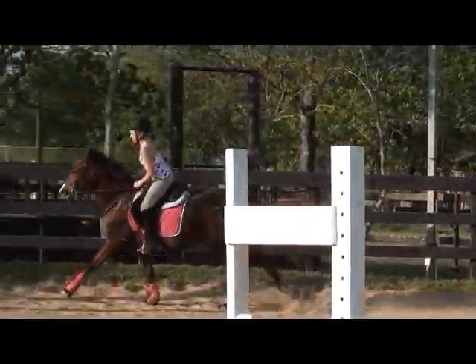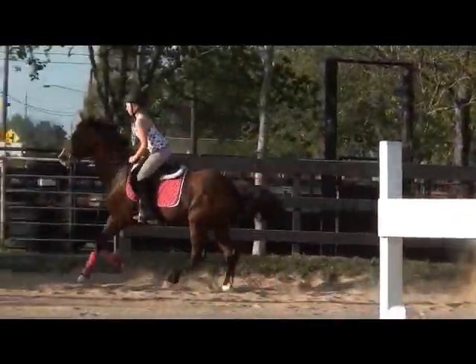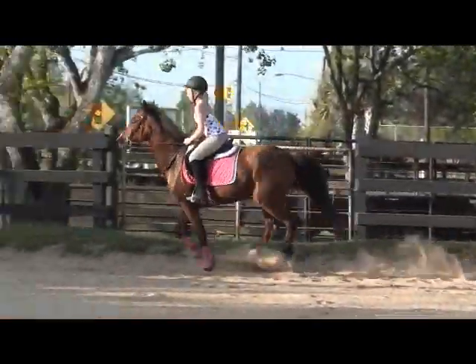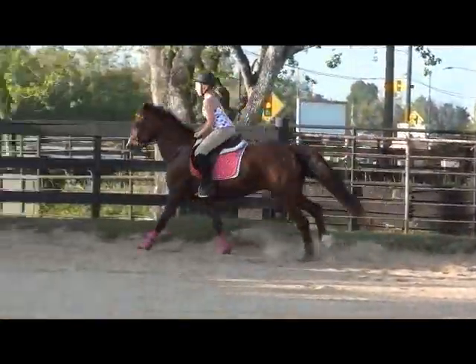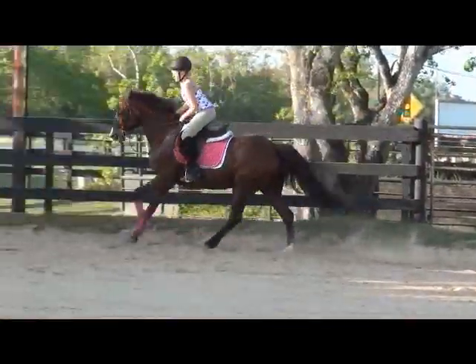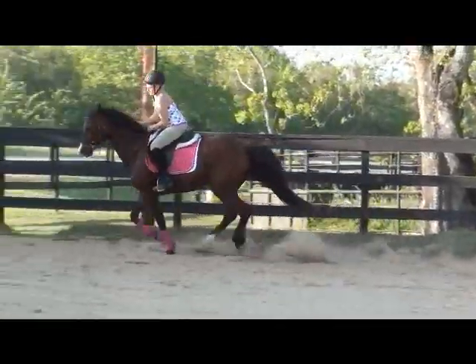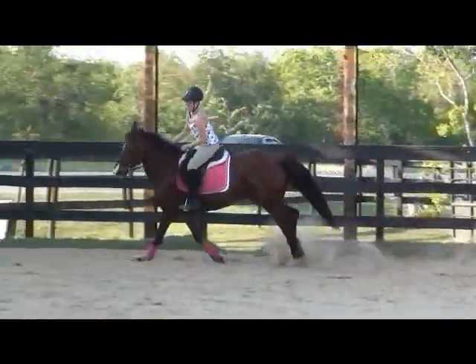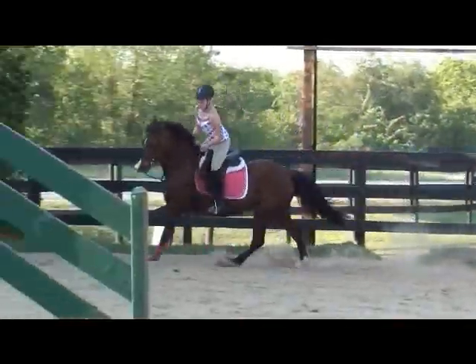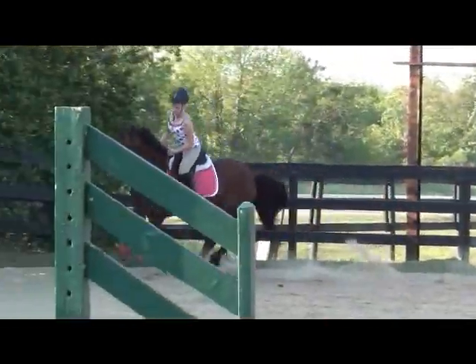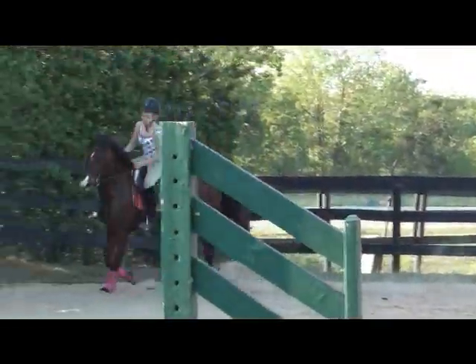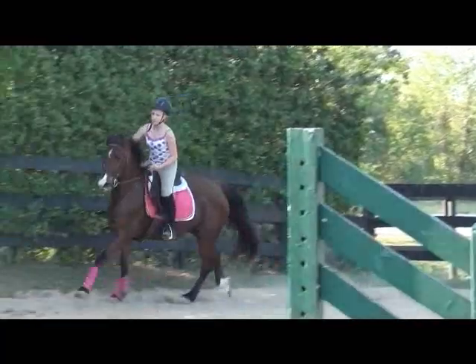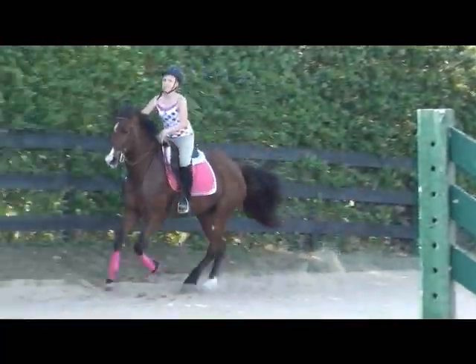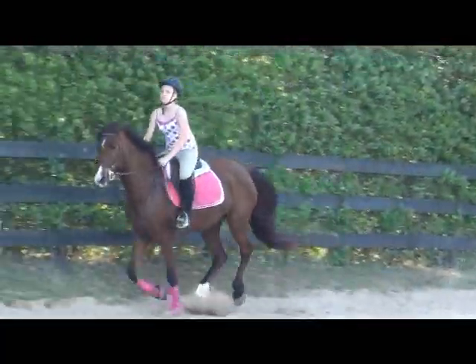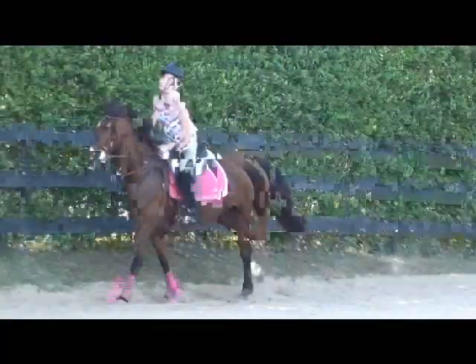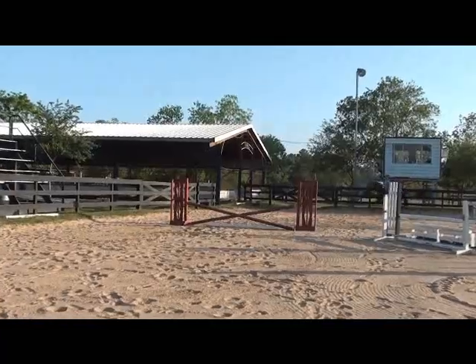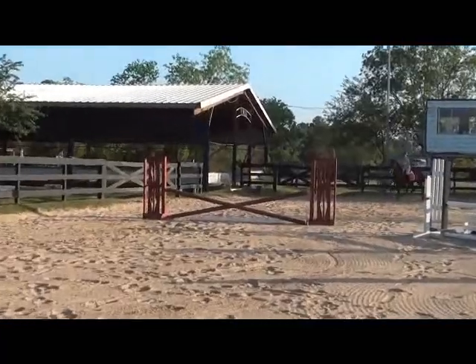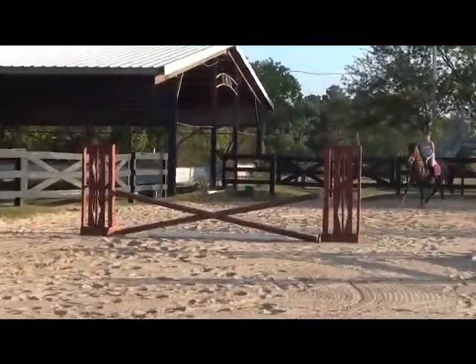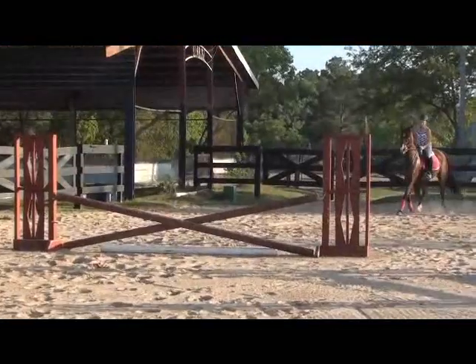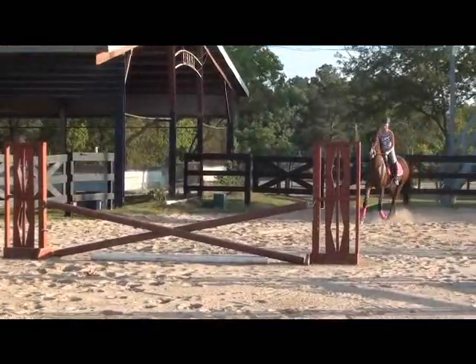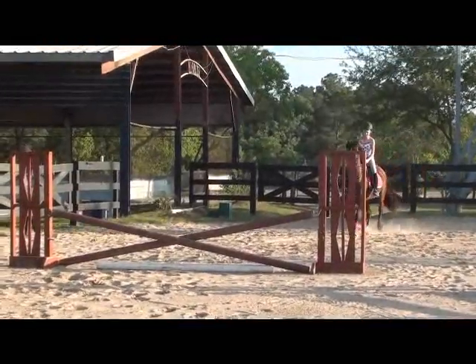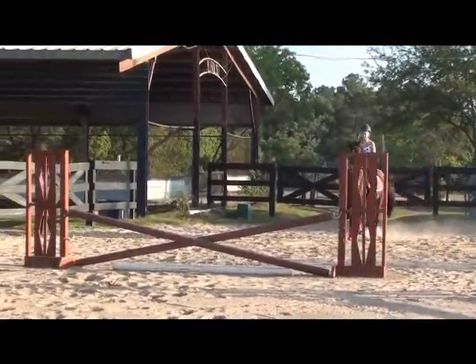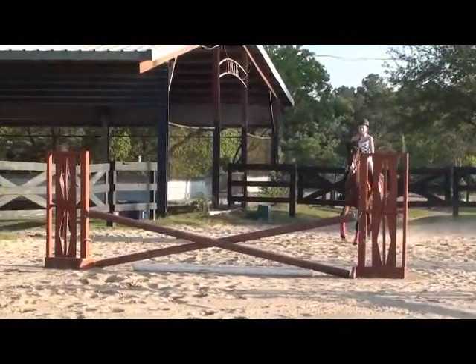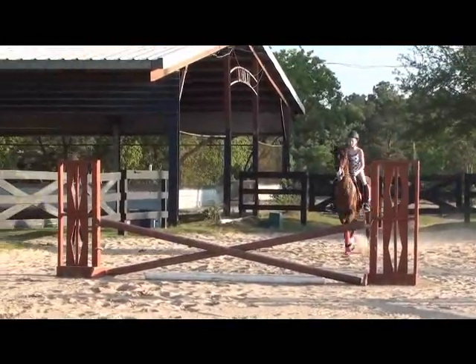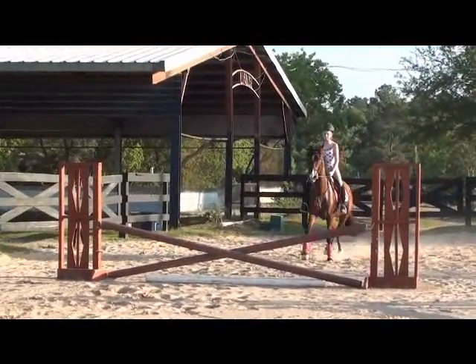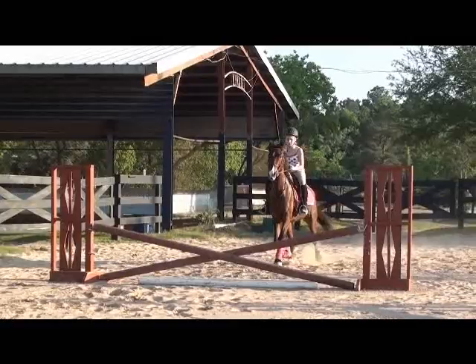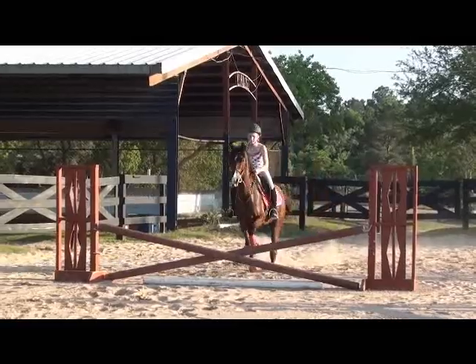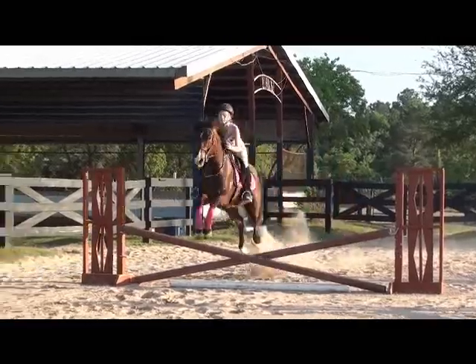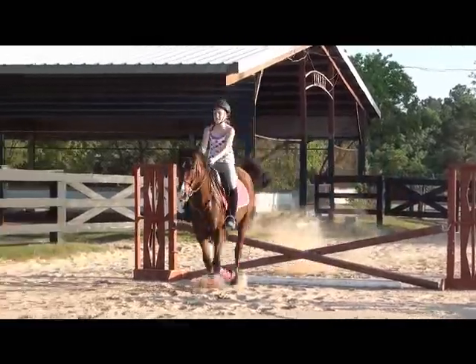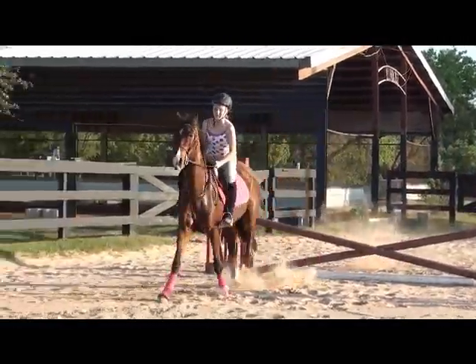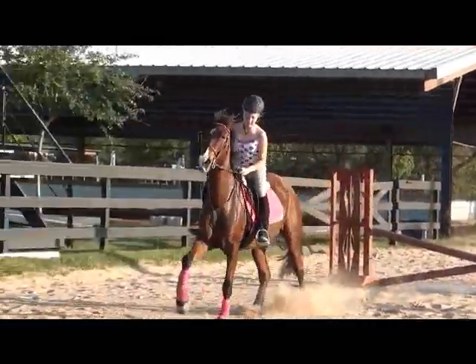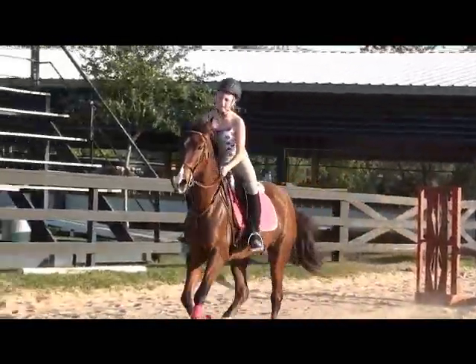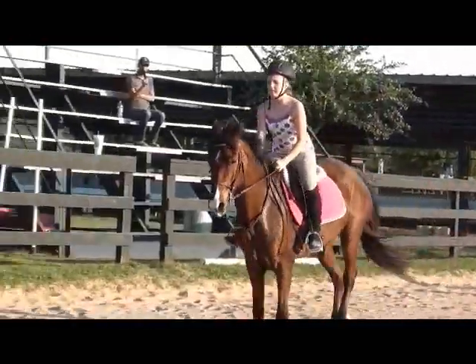That's a little better. Make sure that inside leg is at the girth as well, so that their shoulders are not jumping — they're completely landed. Let me just set that saddle long enough; doesn't stop you.